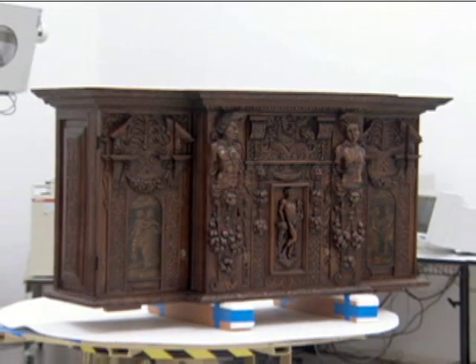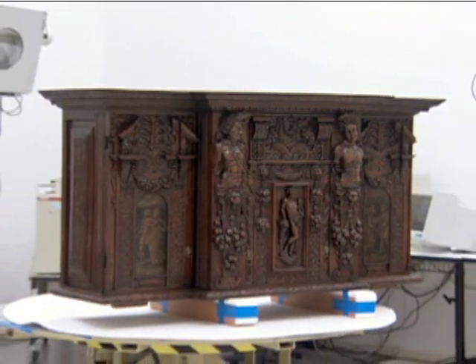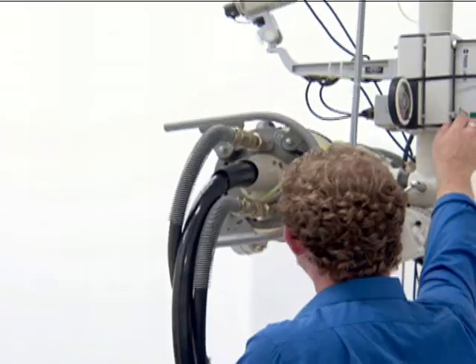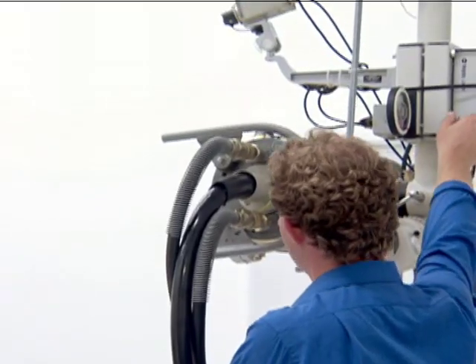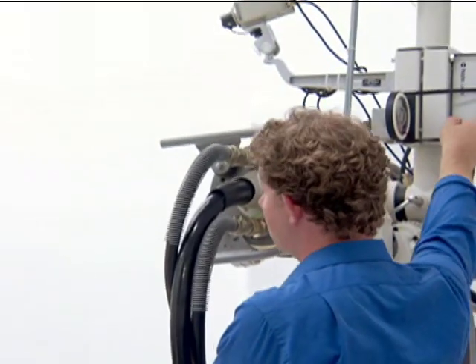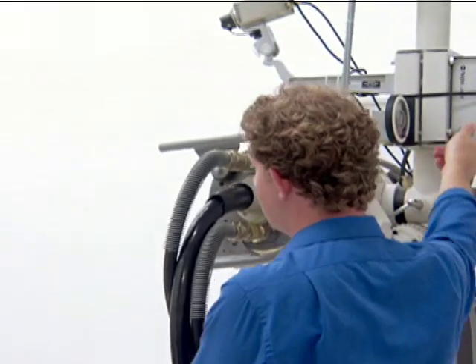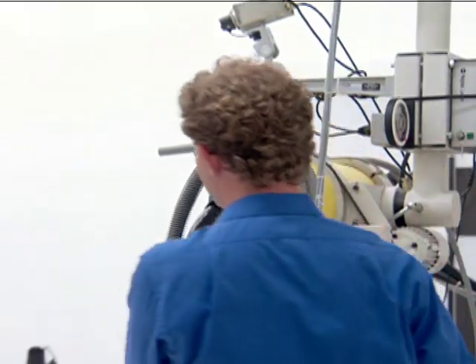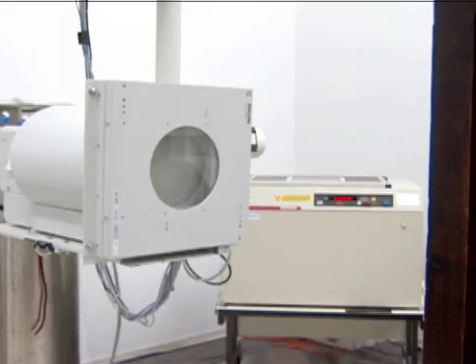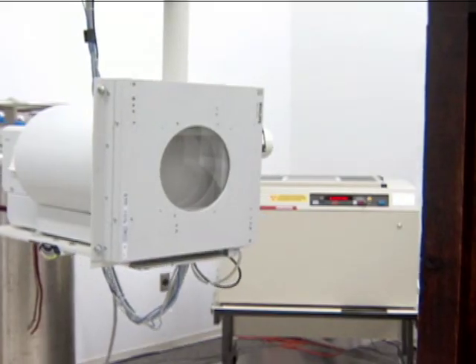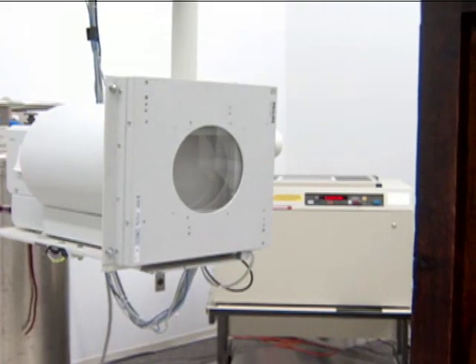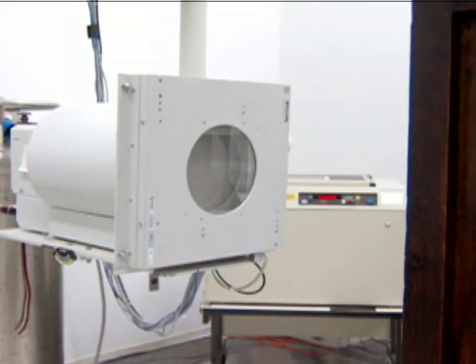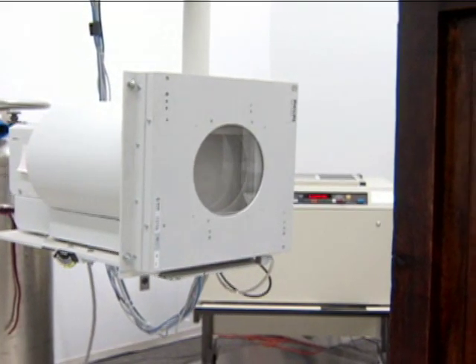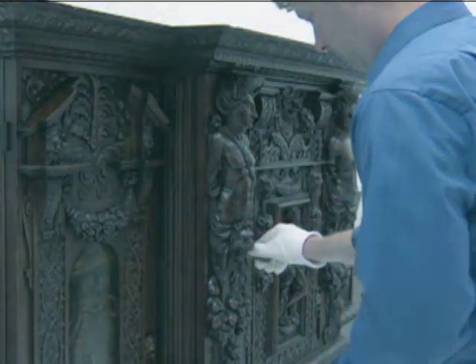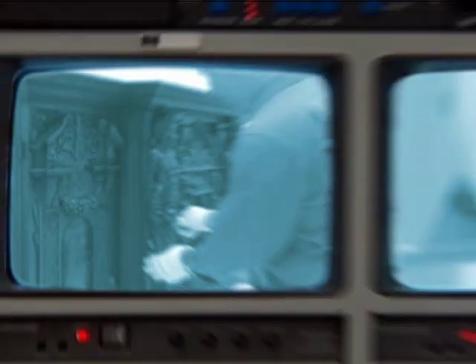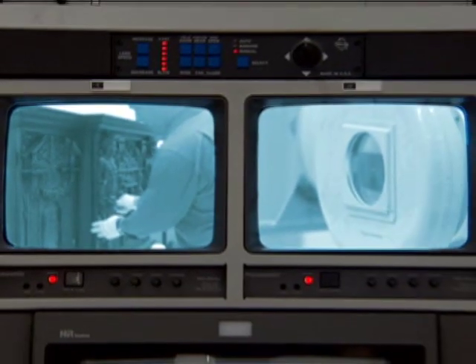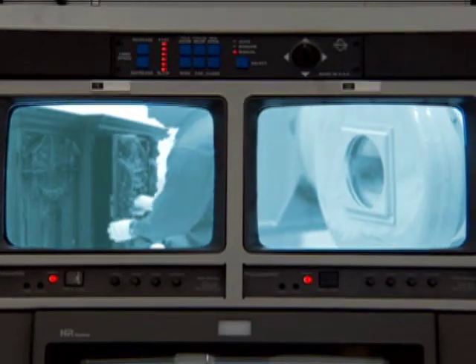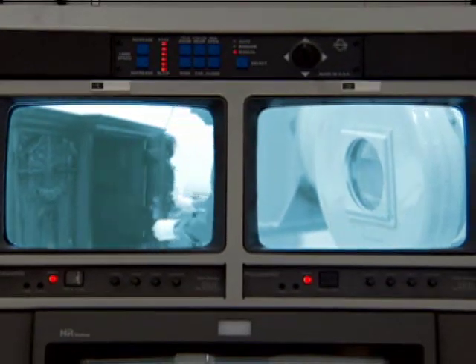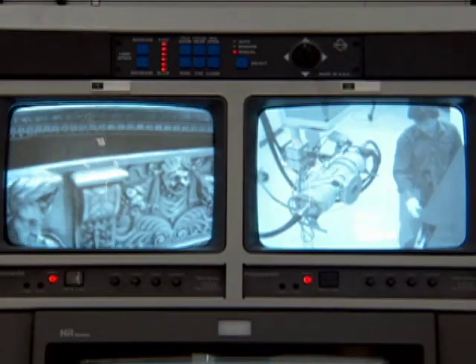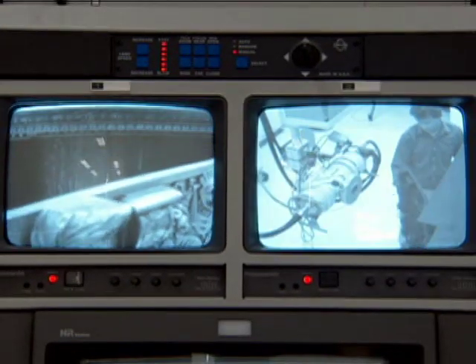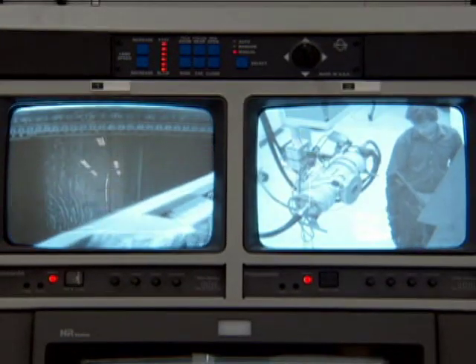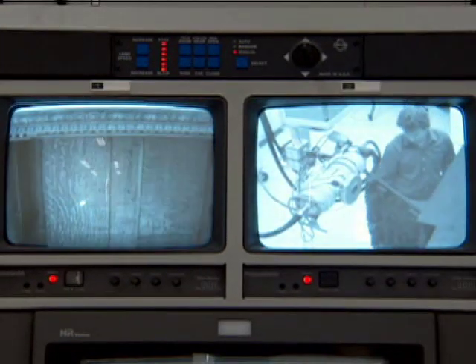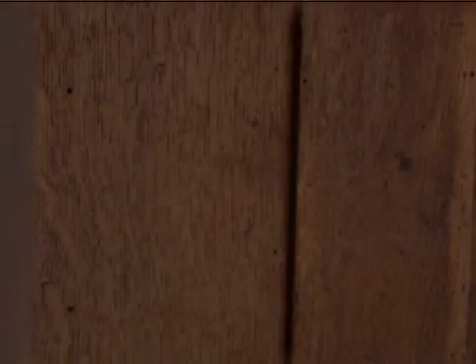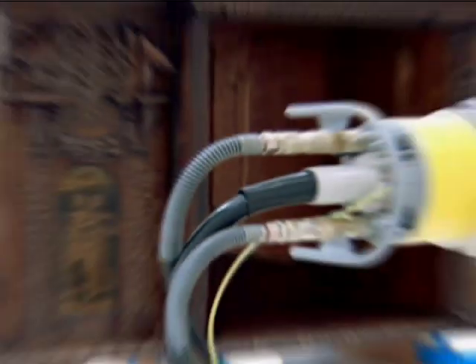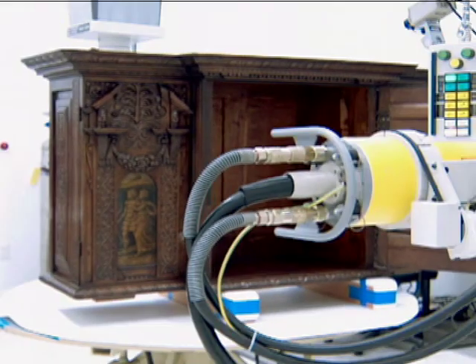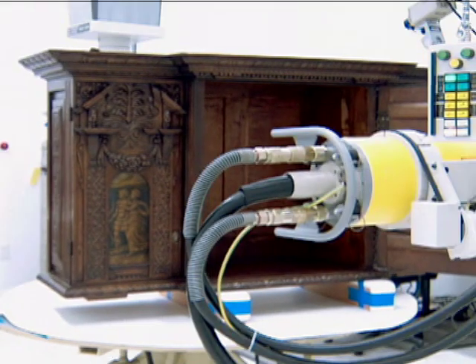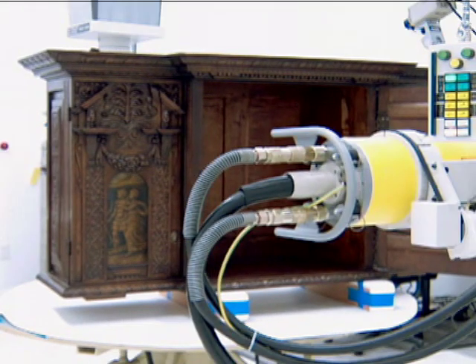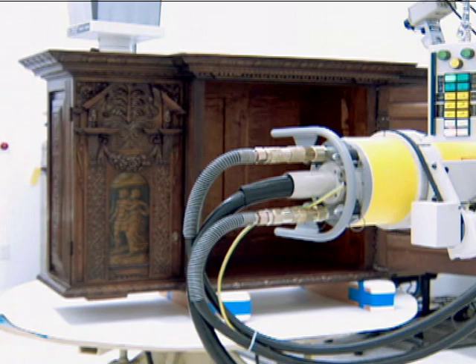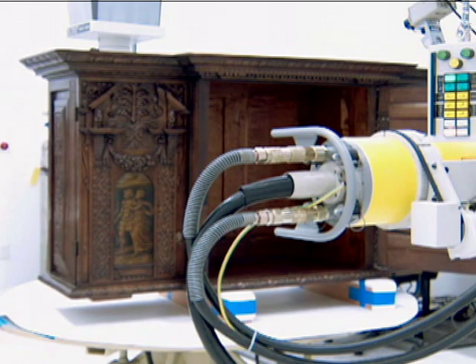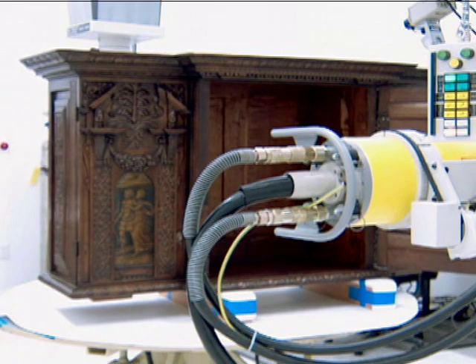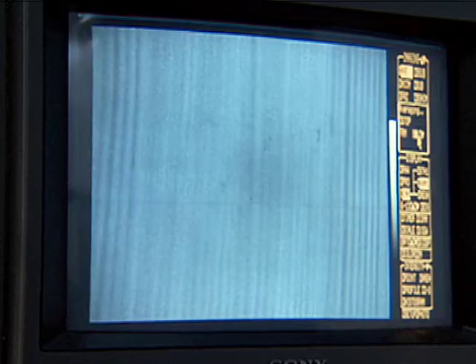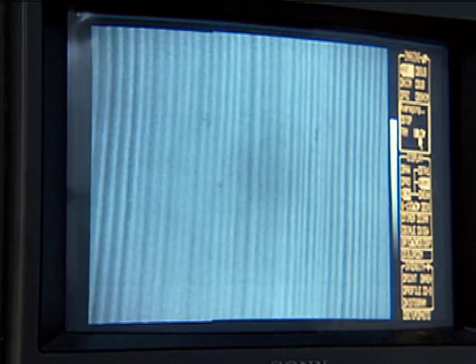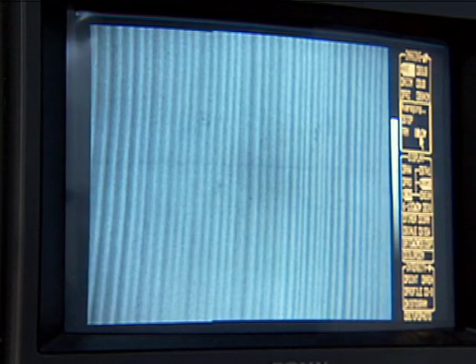For dendrochronology to be effective, the rings must be measured very accurately. Once the tree rings were perfectly aligned, the image was recorded on X-ray film.